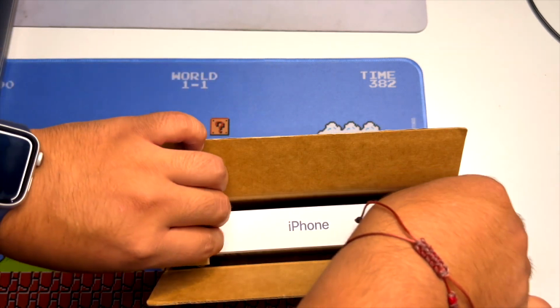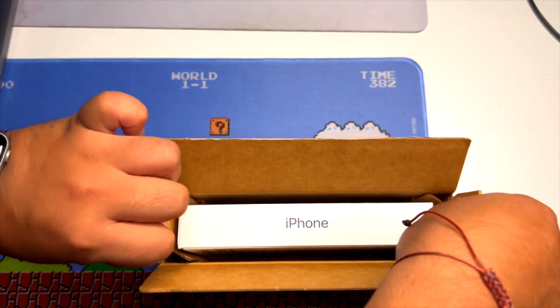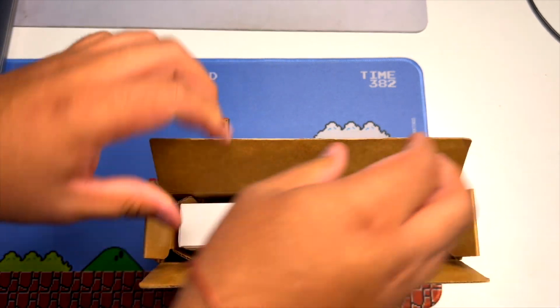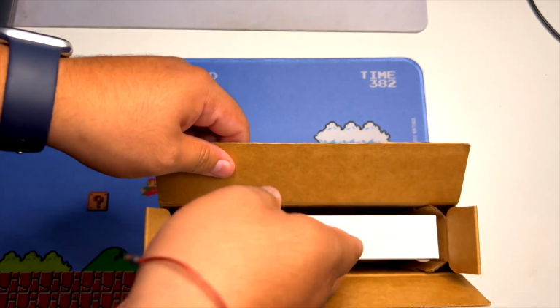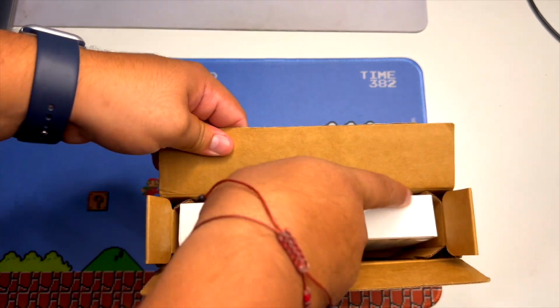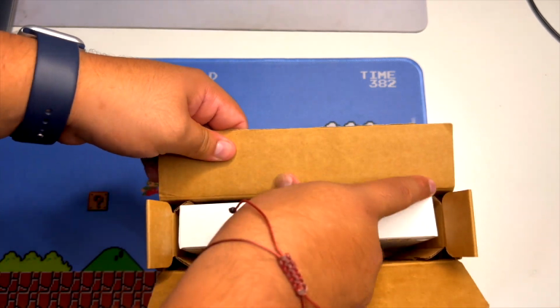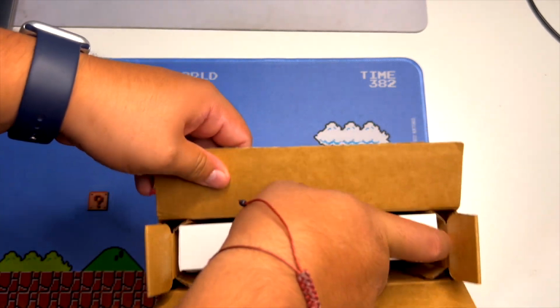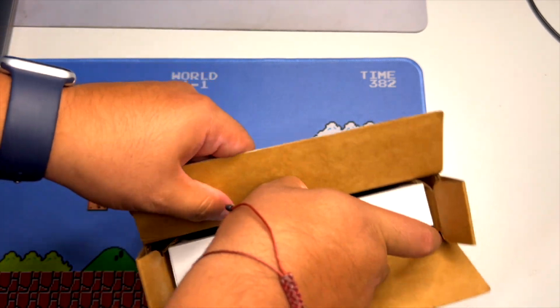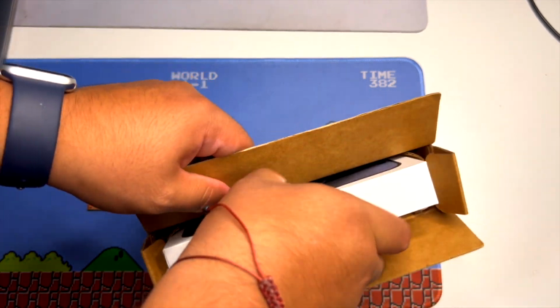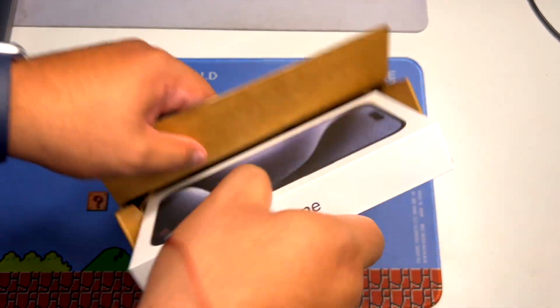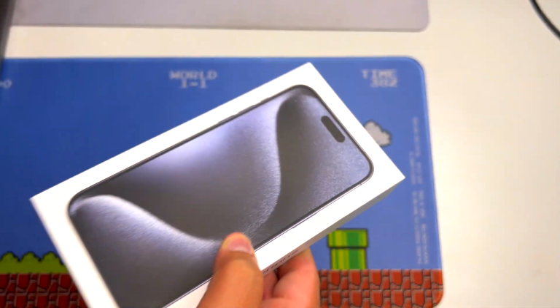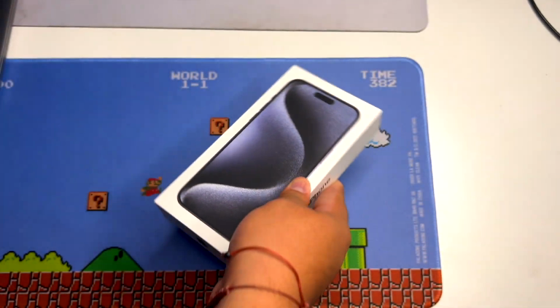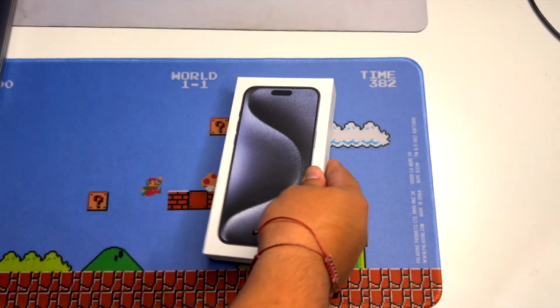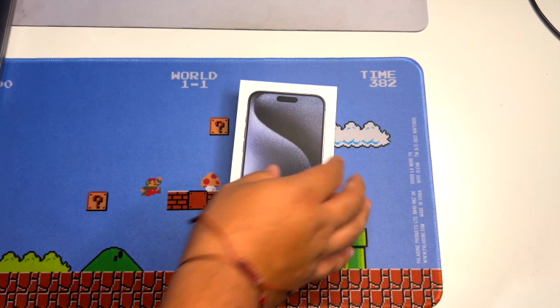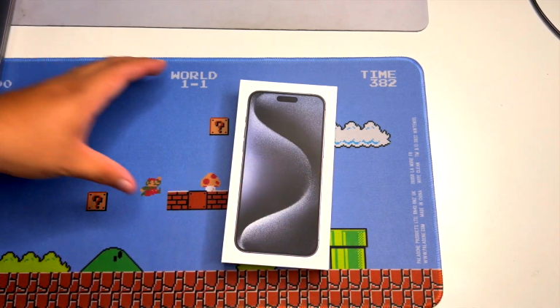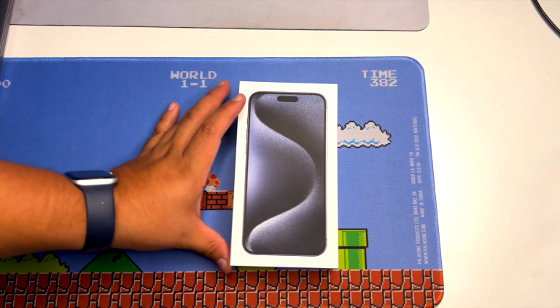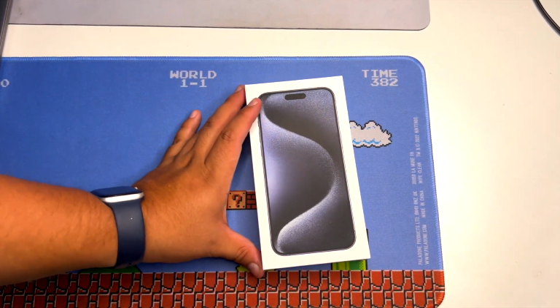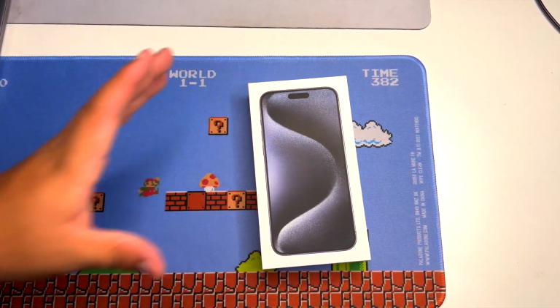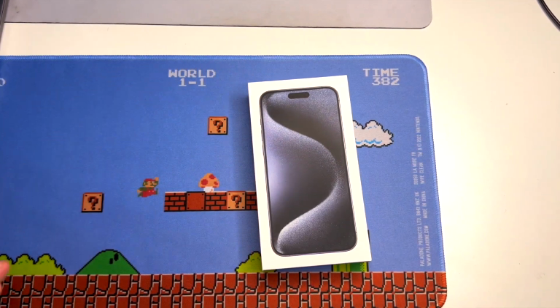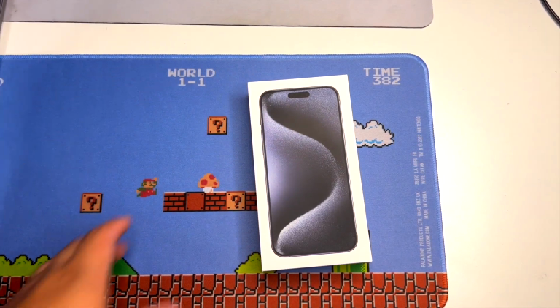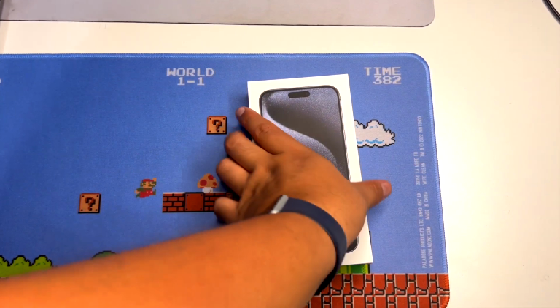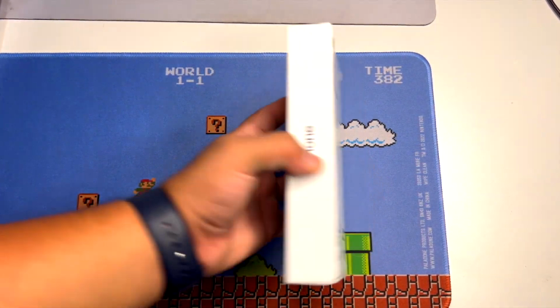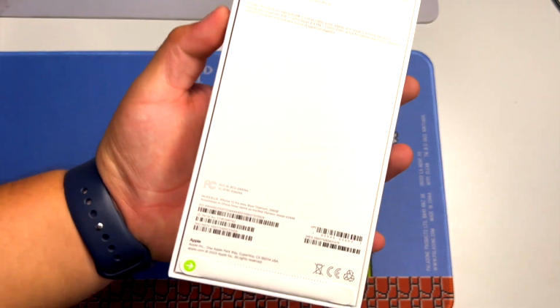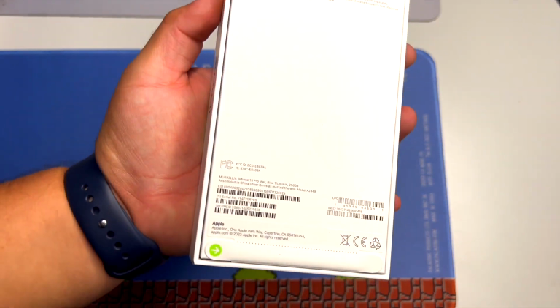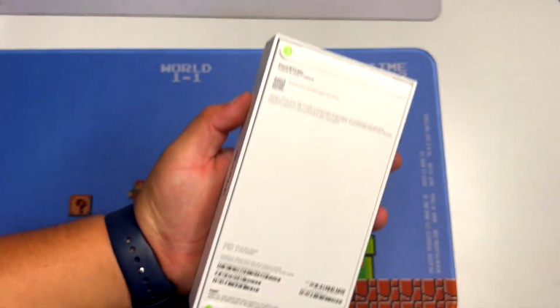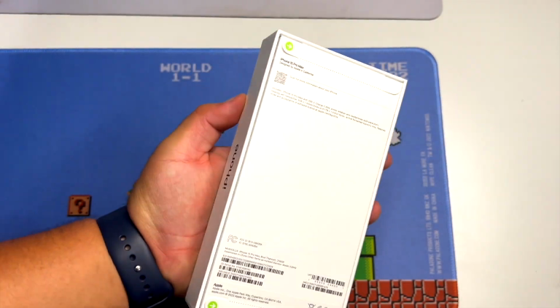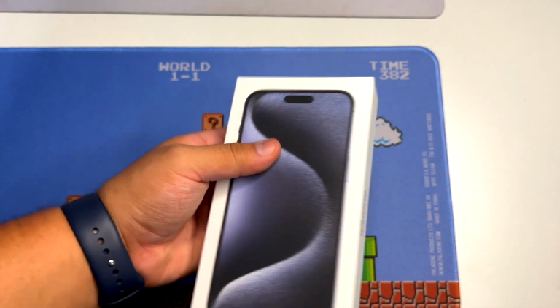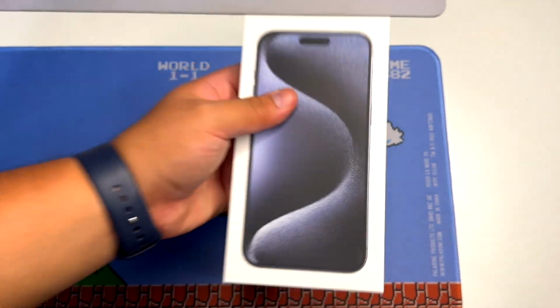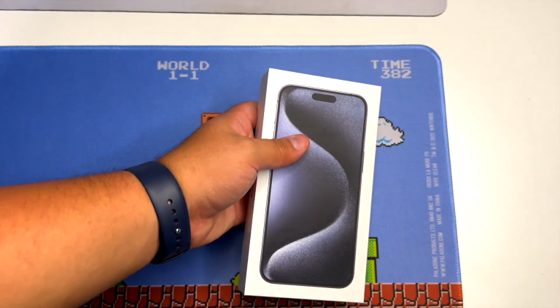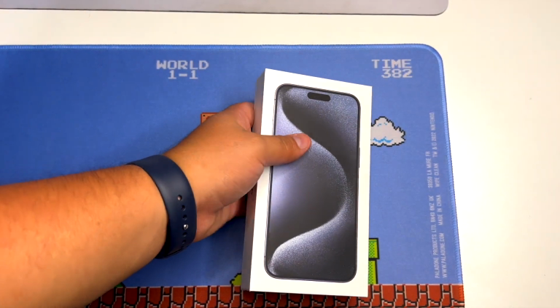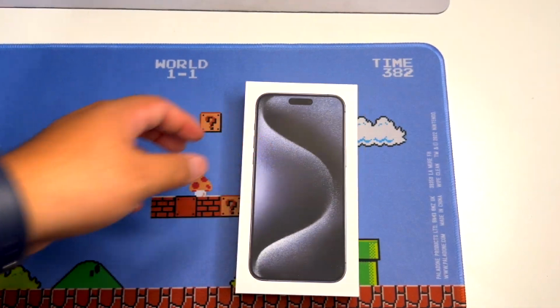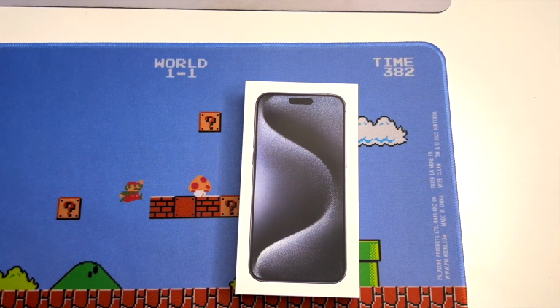Here's the box it came with. I'm going to take it out of the mailing packaging — we got it in the blue titanium color. As you can see, we still have the seals on it. Let's go ahead and check it out.